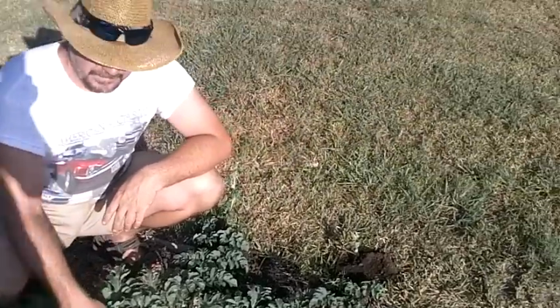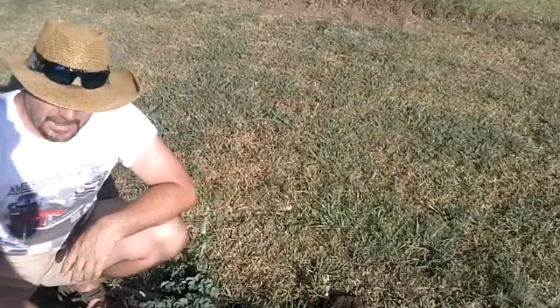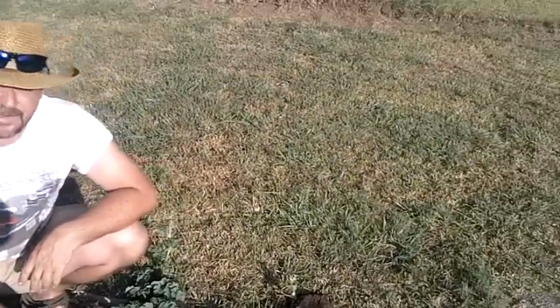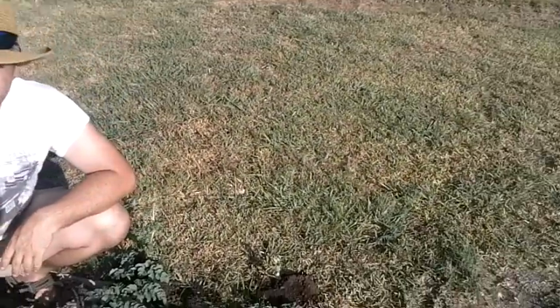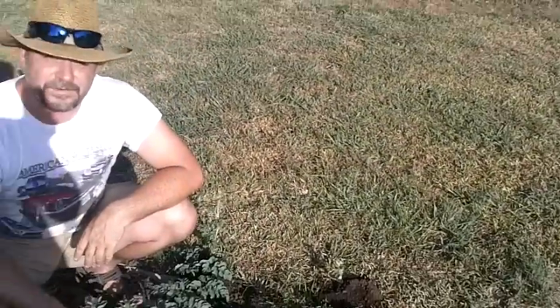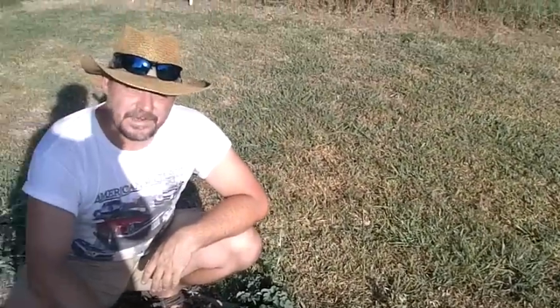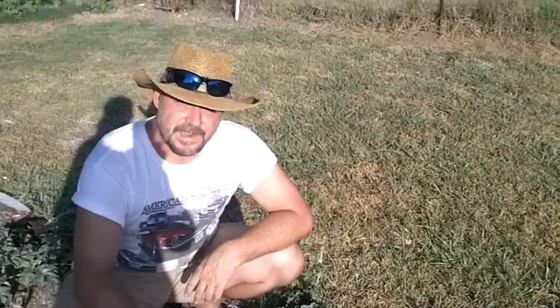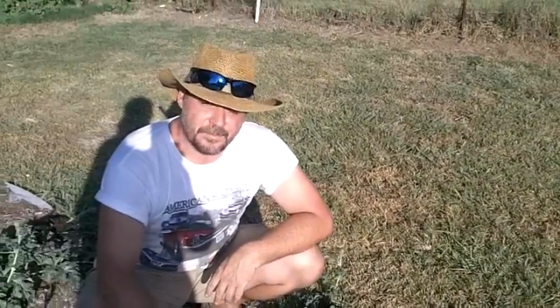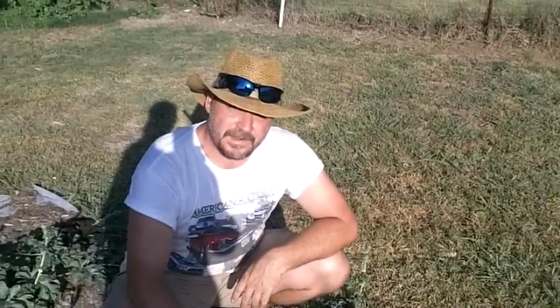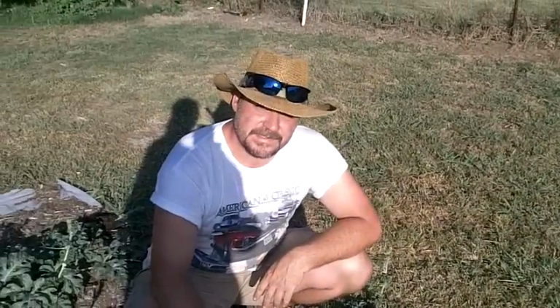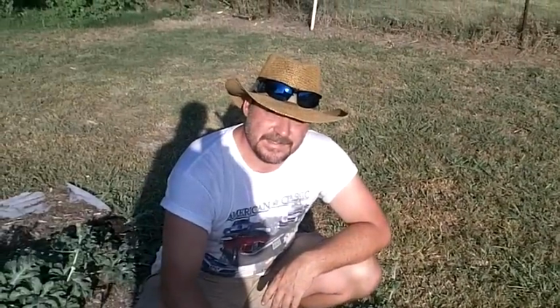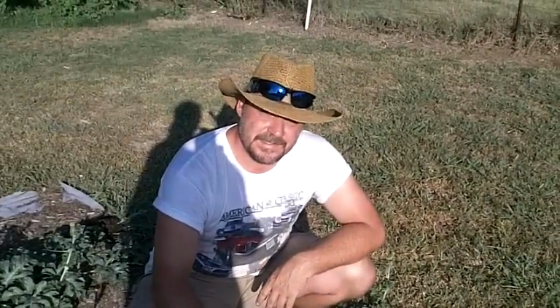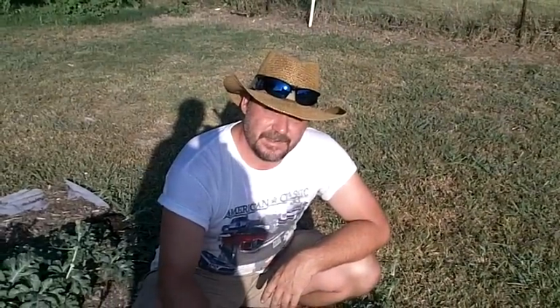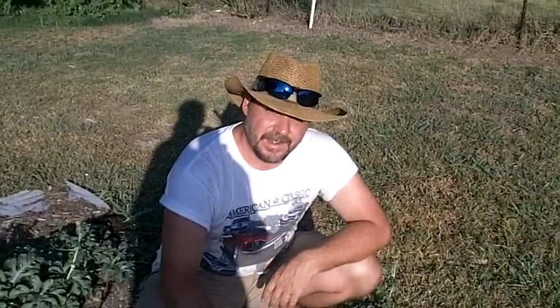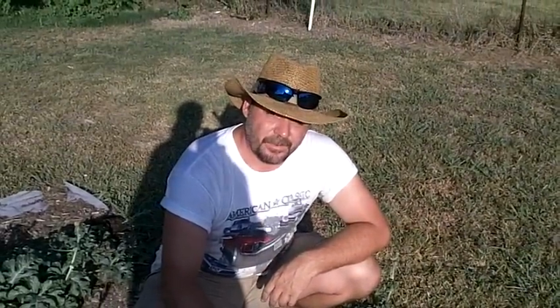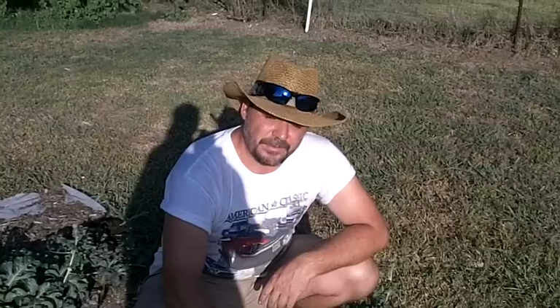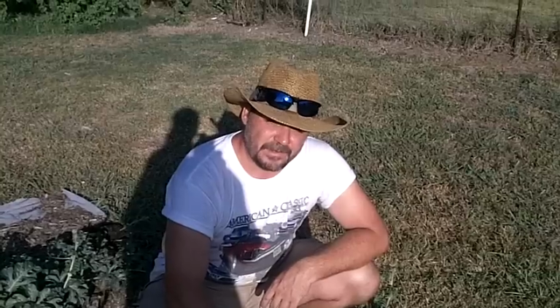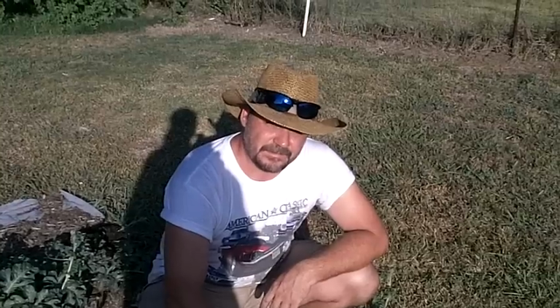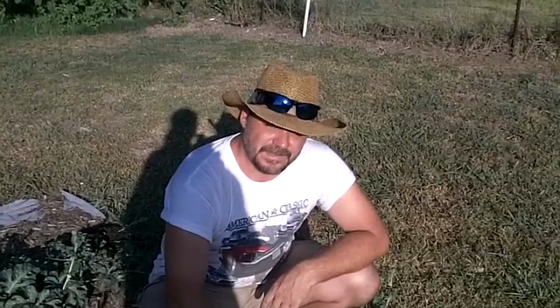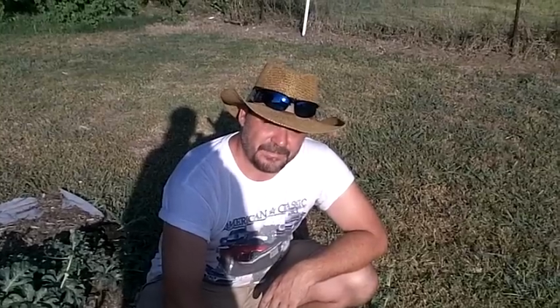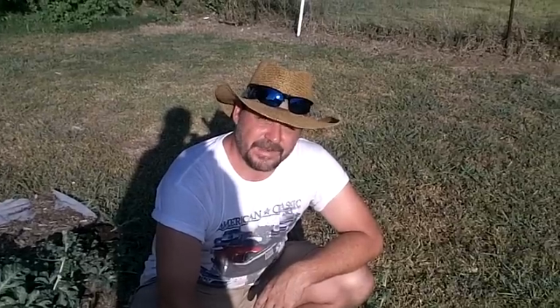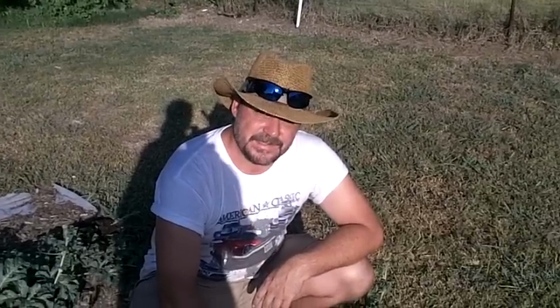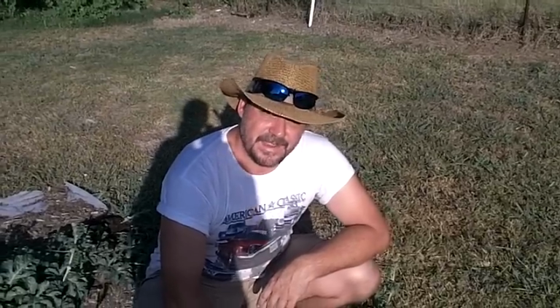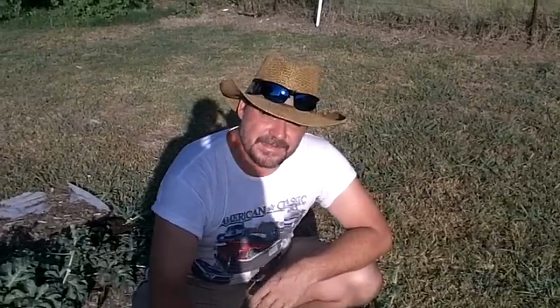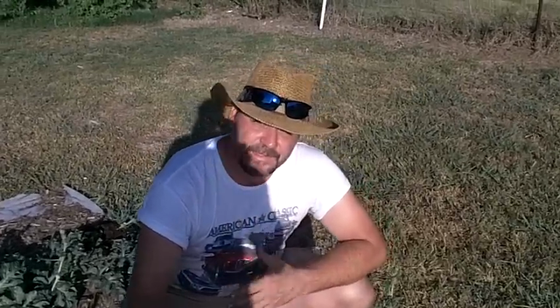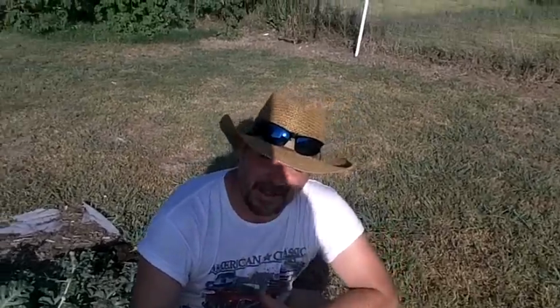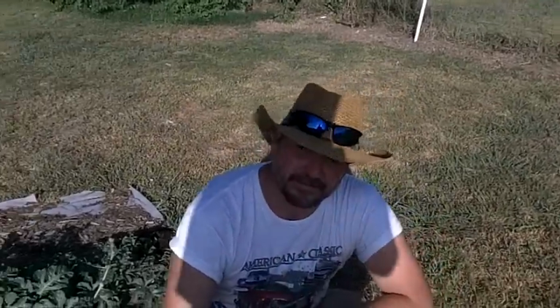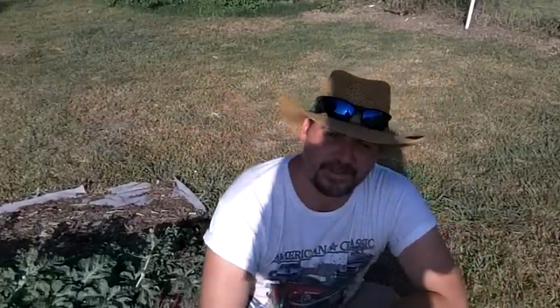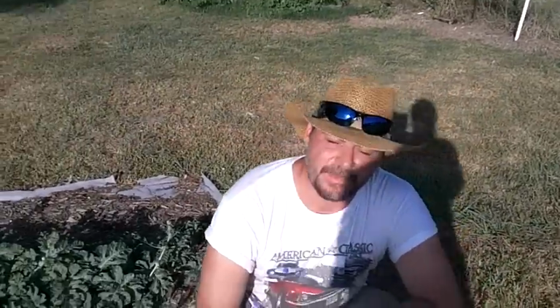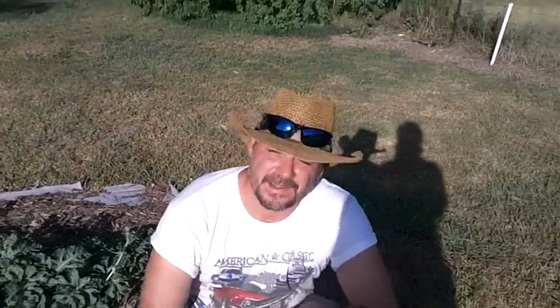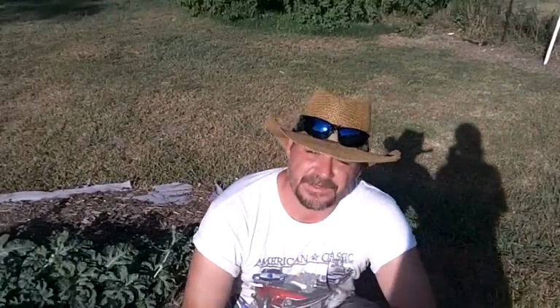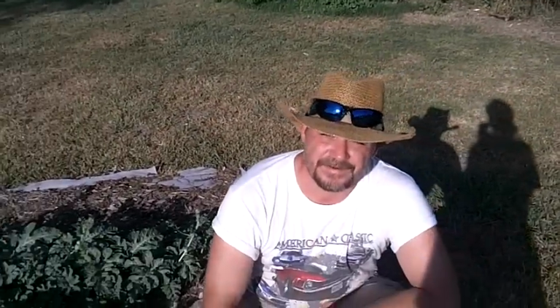Again, part two of growing giant watermelons in Texas. We will film again next Sunday and see what they look like. Thanks for tuning in.